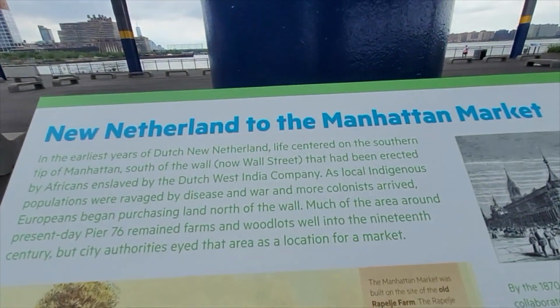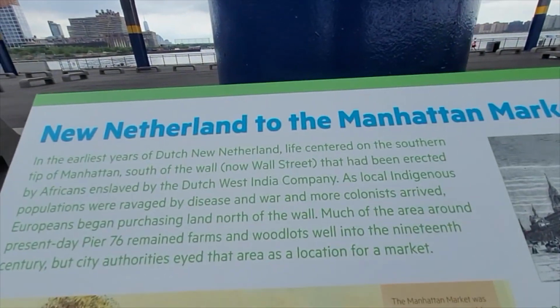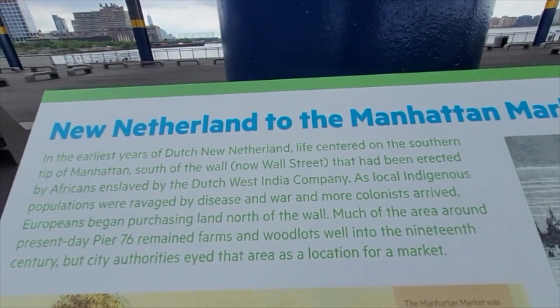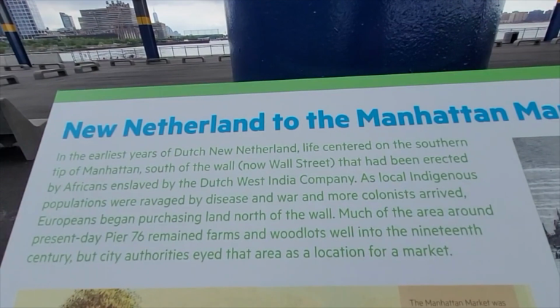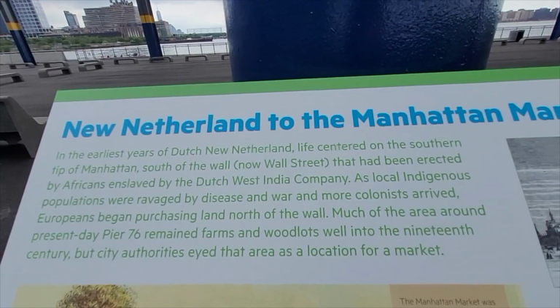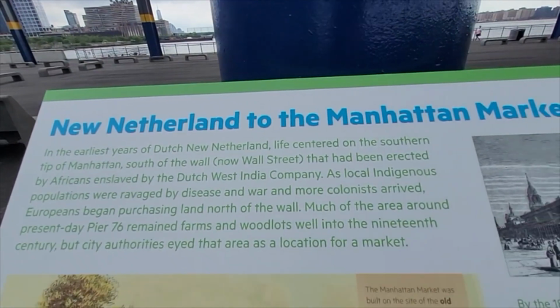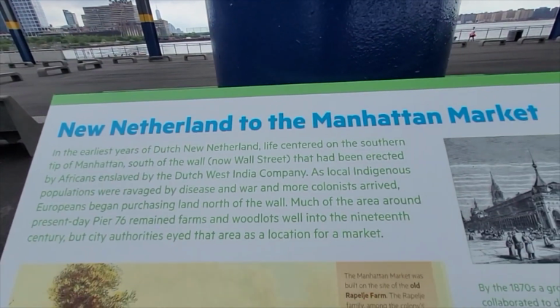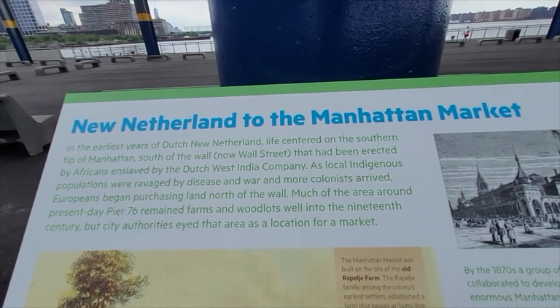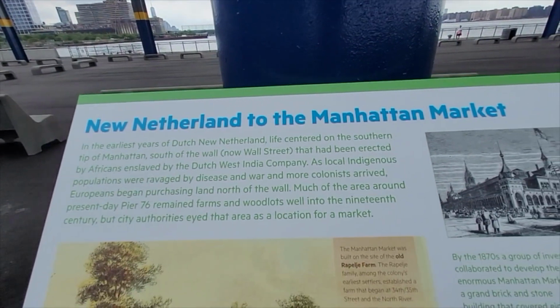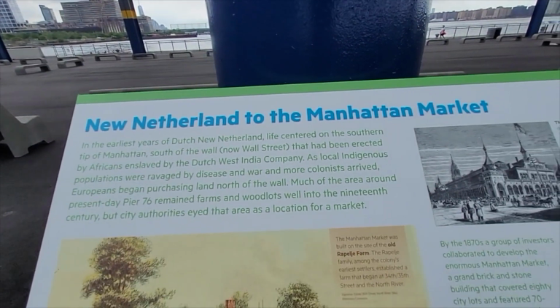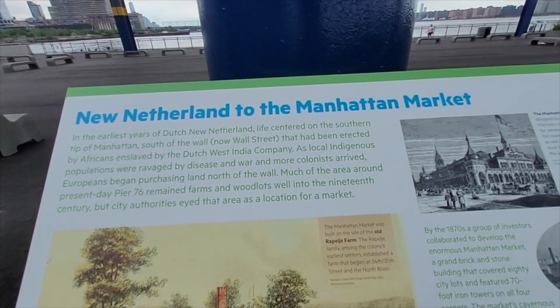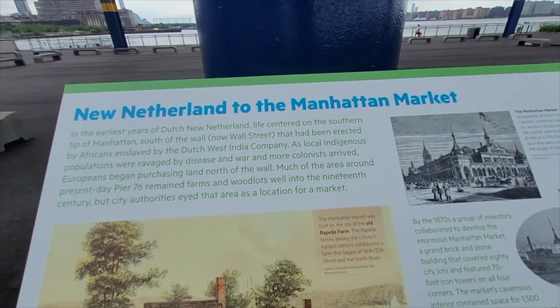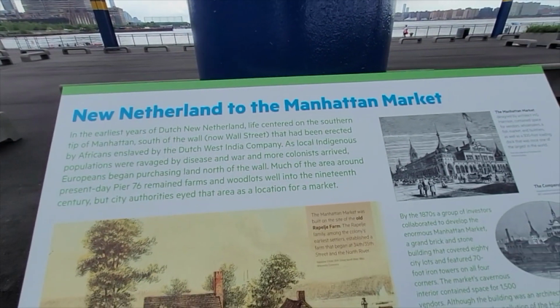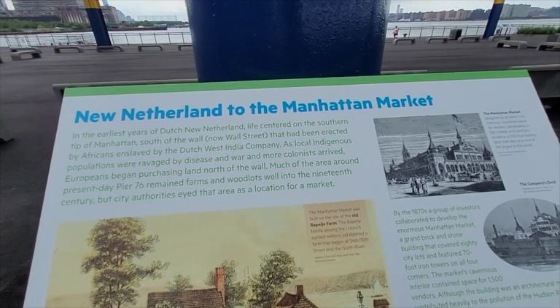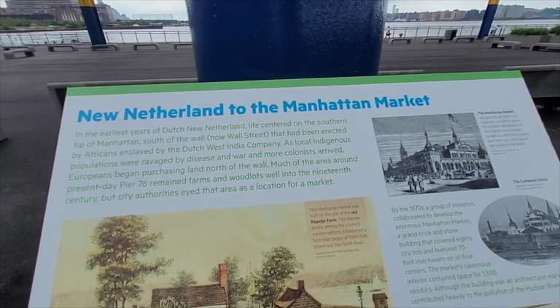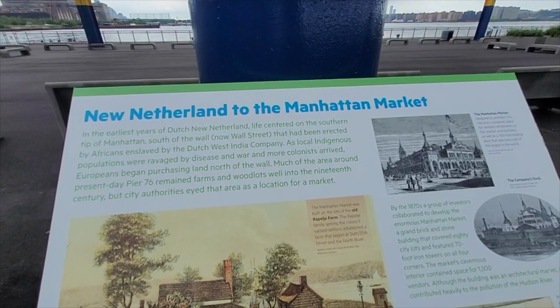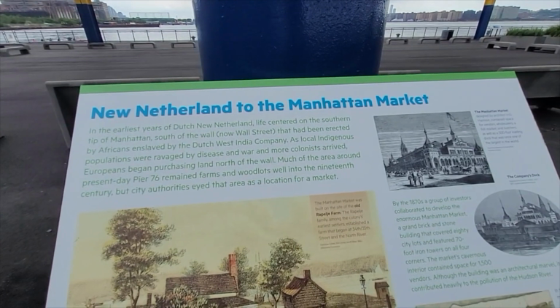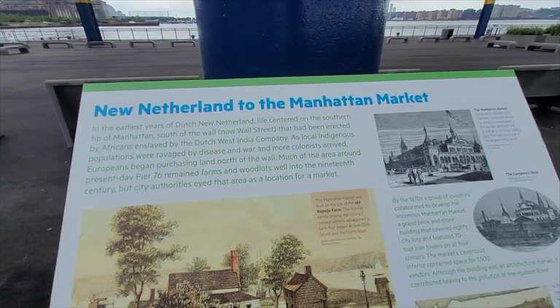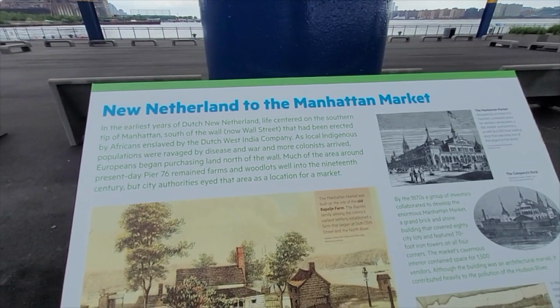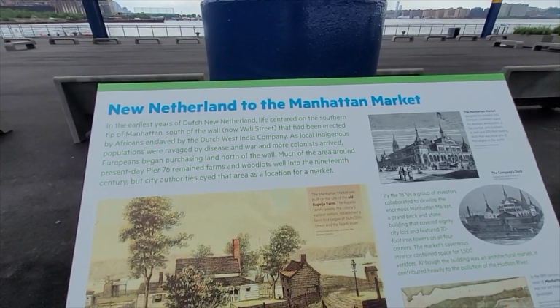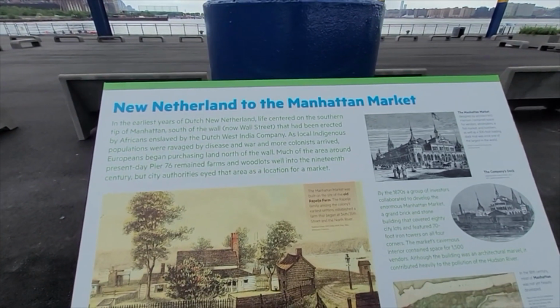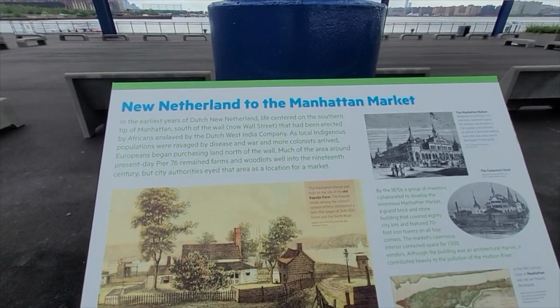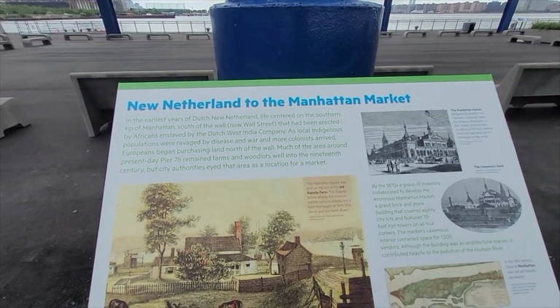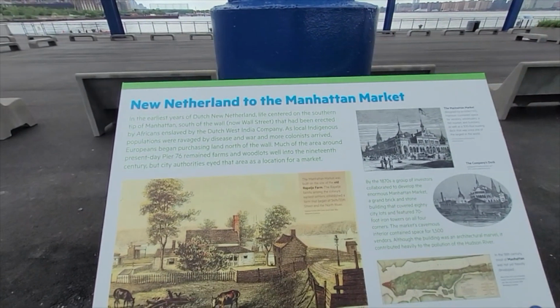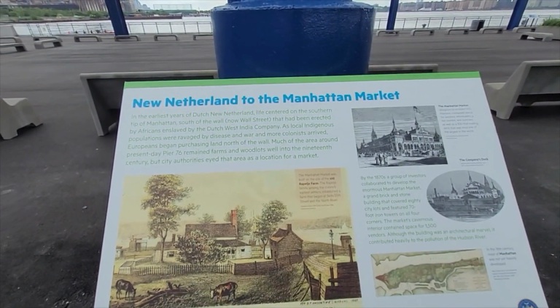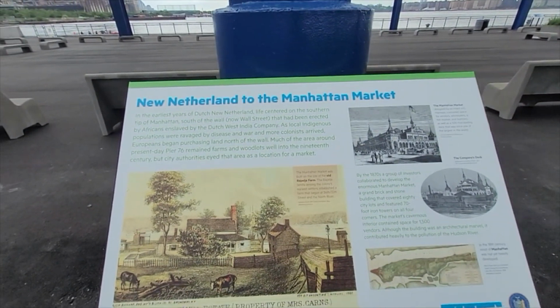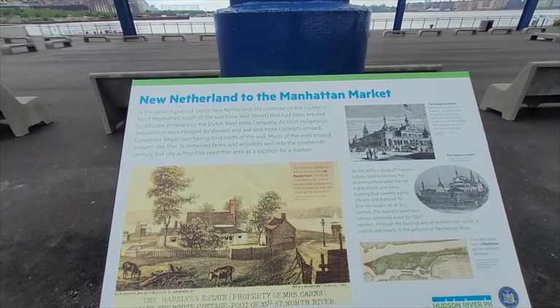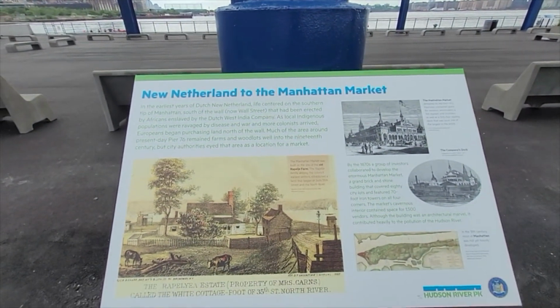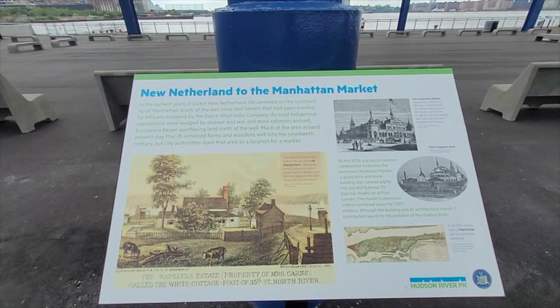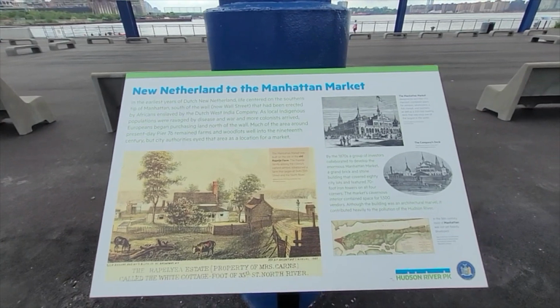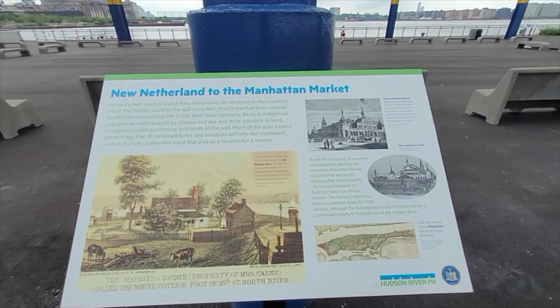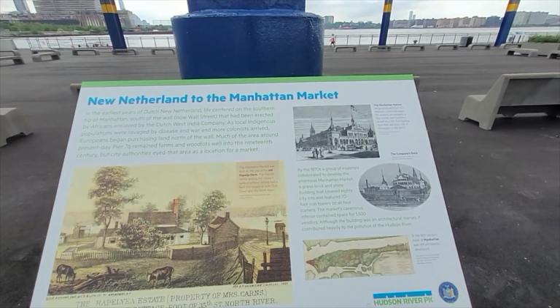In the earliest years of Dutch New Netherland, life centered on the southern tip of Manhattan — the Manhattan Market.